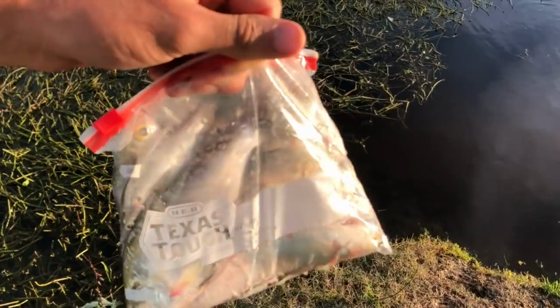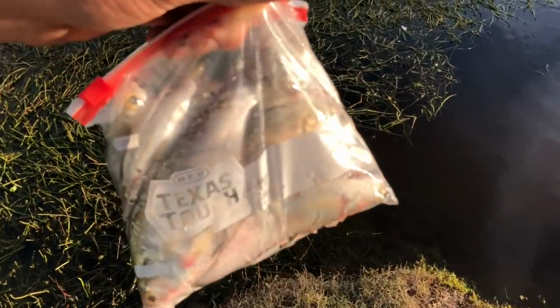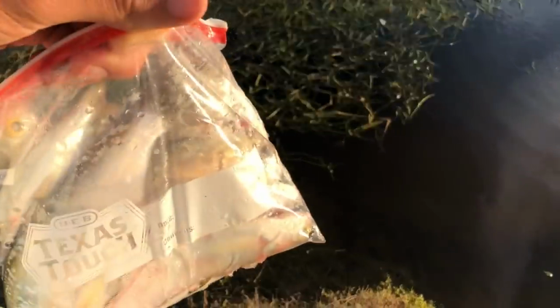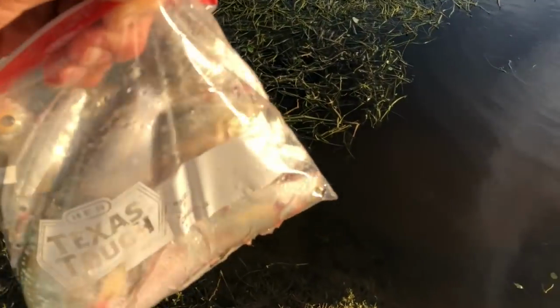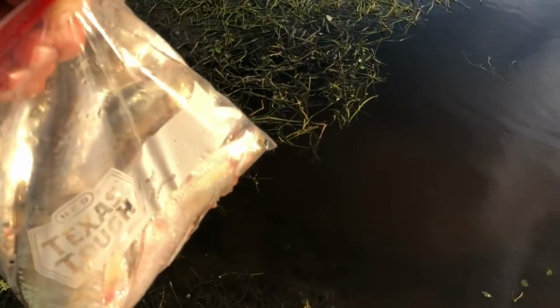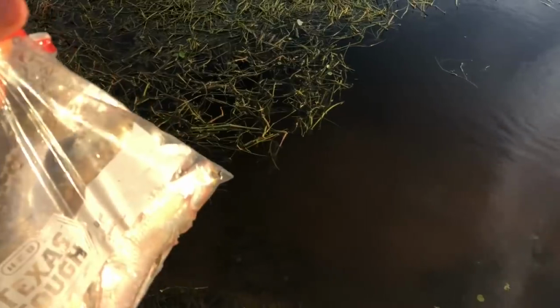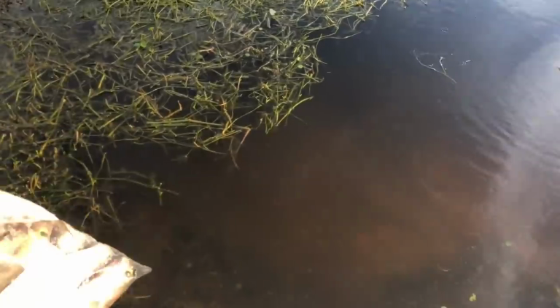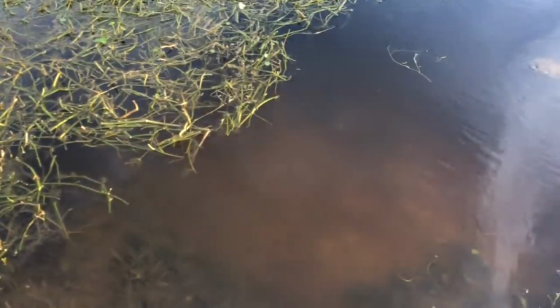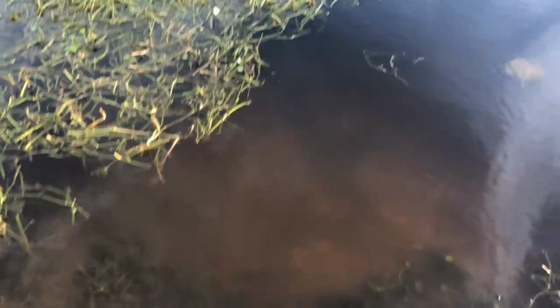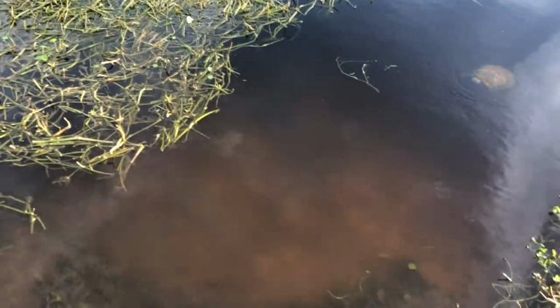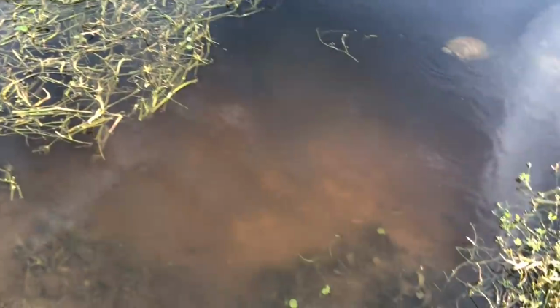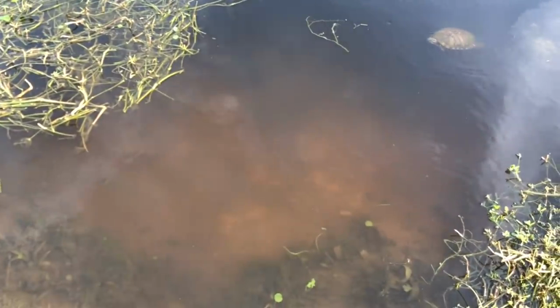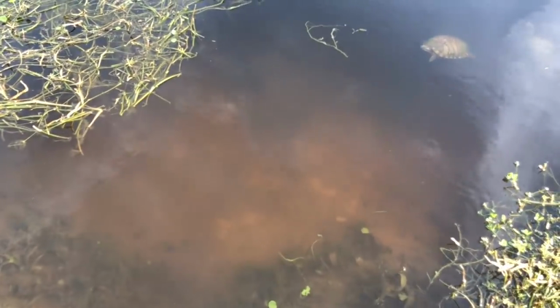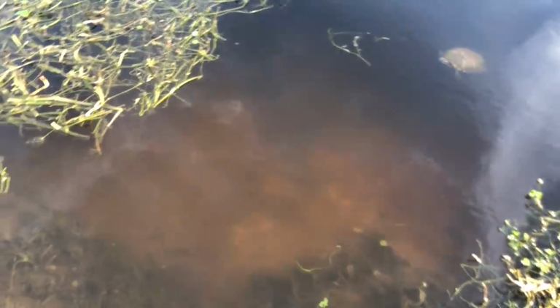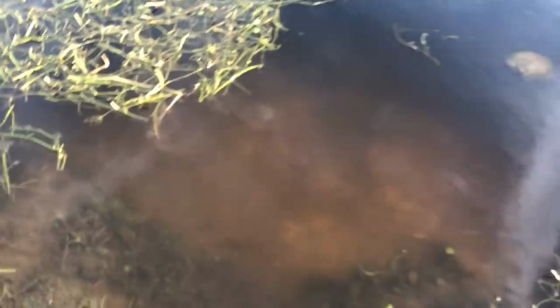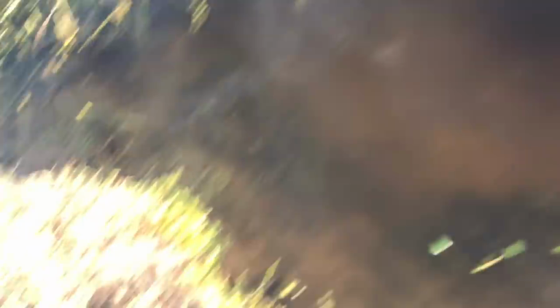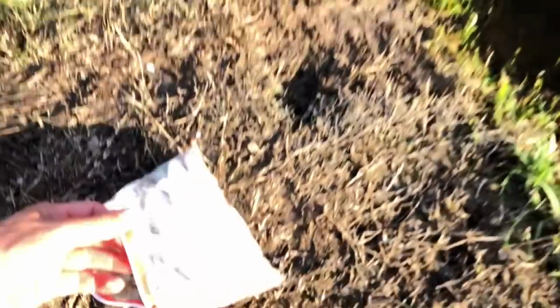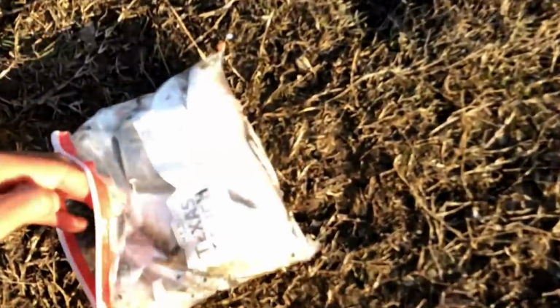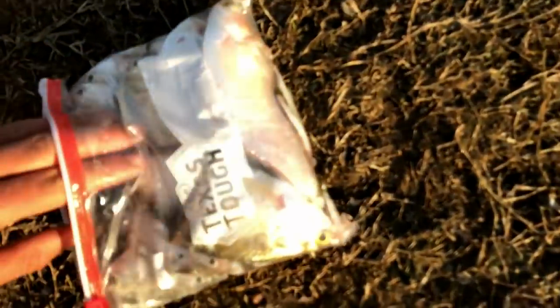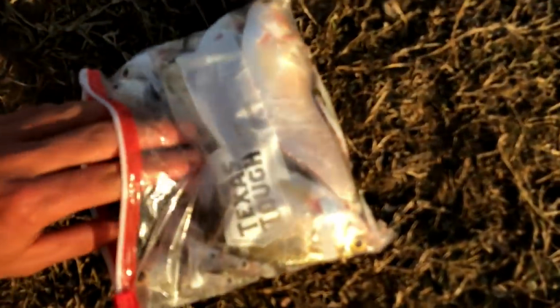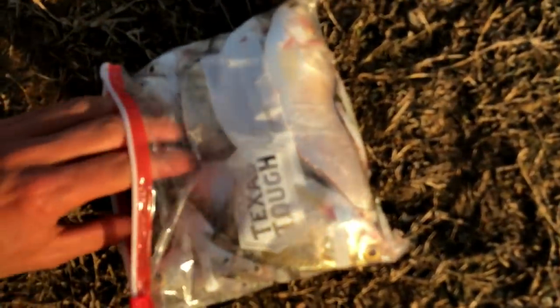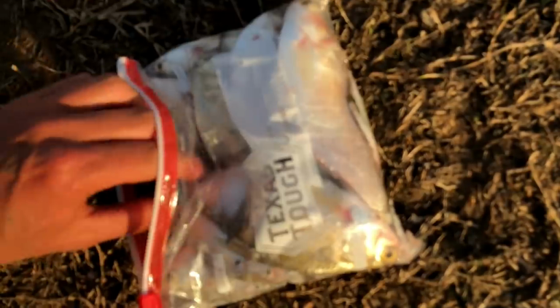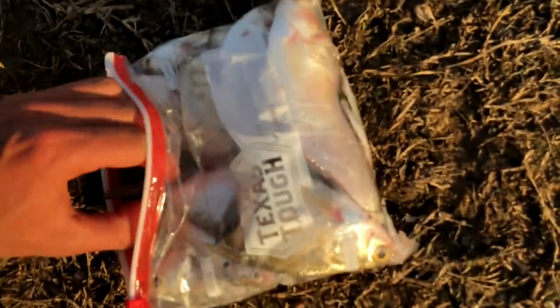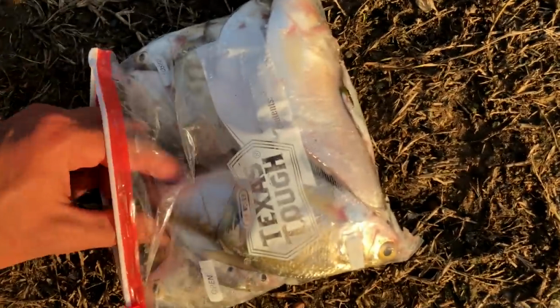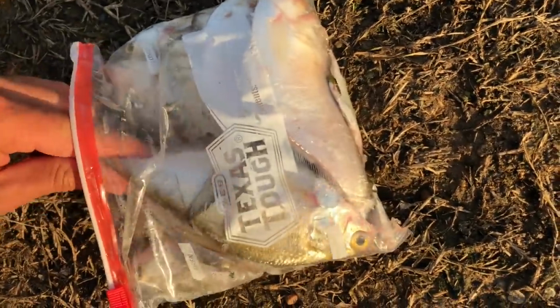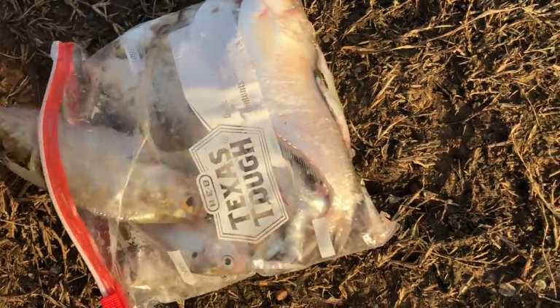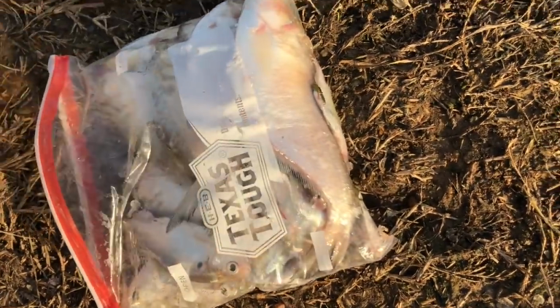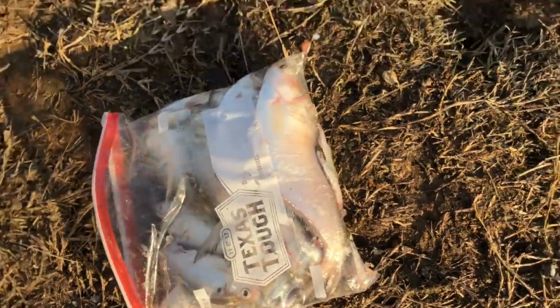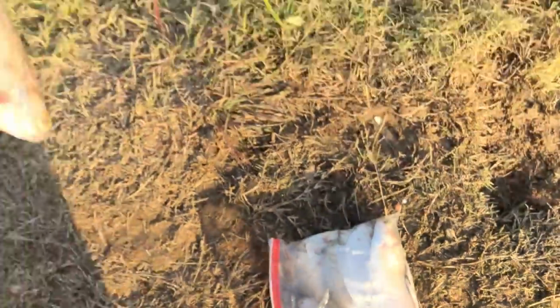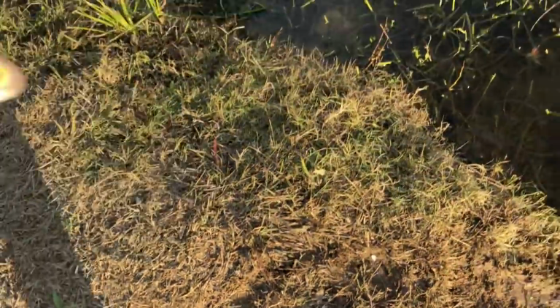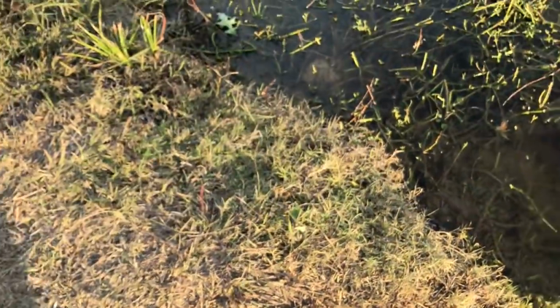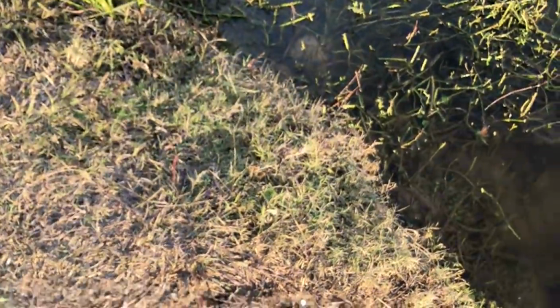Got the shad all thawed out and the fish are looking hungry. They're swimming around. I hand feed a big one first.